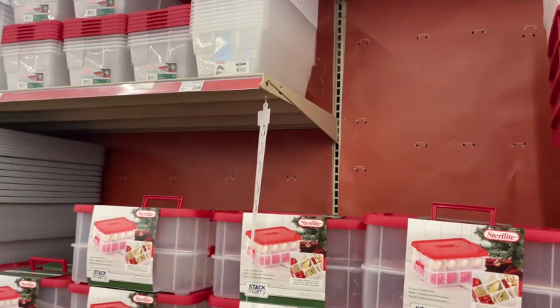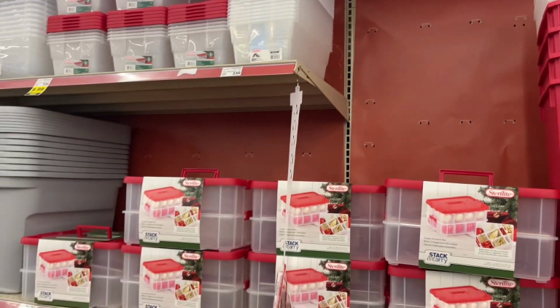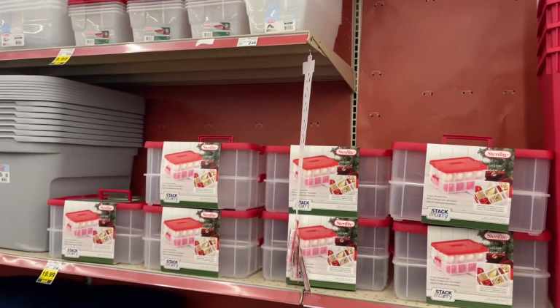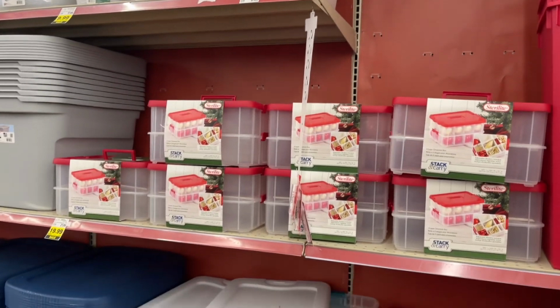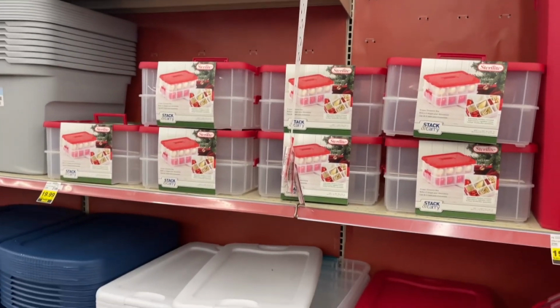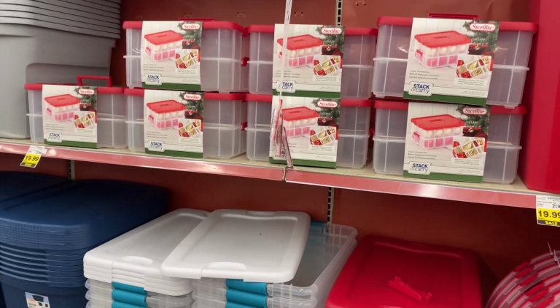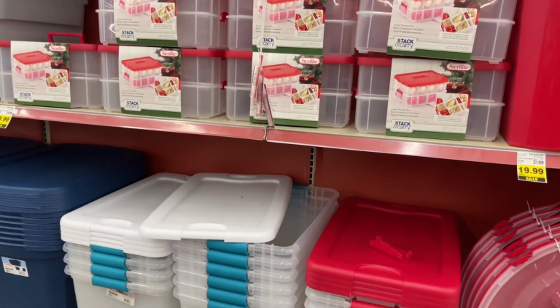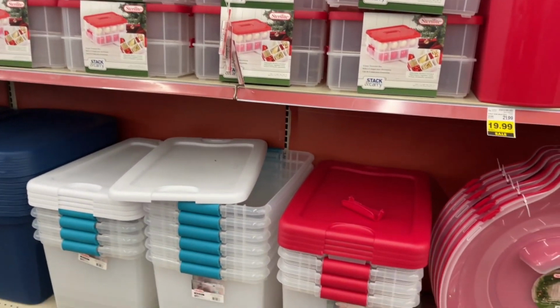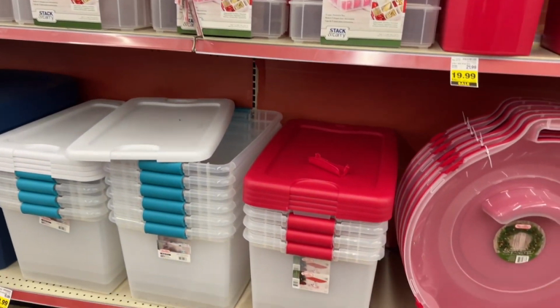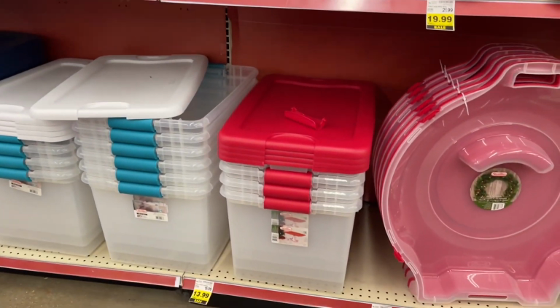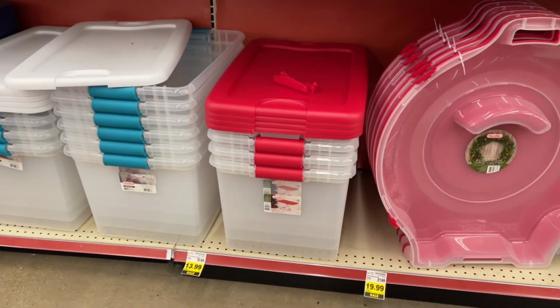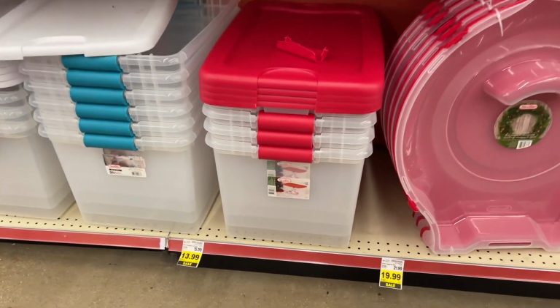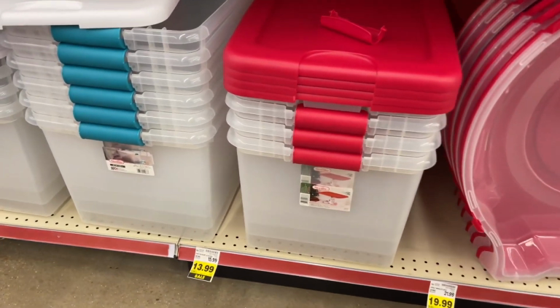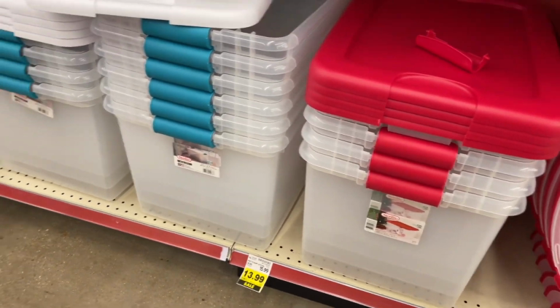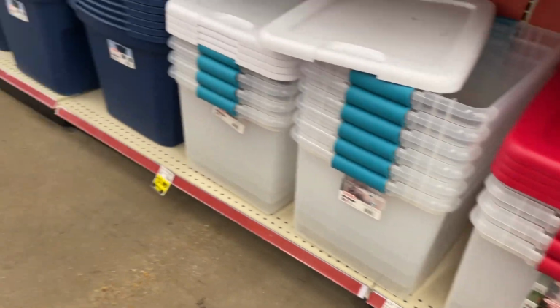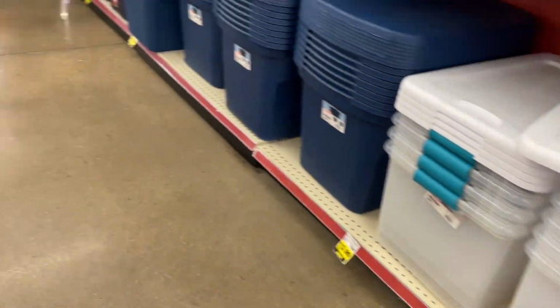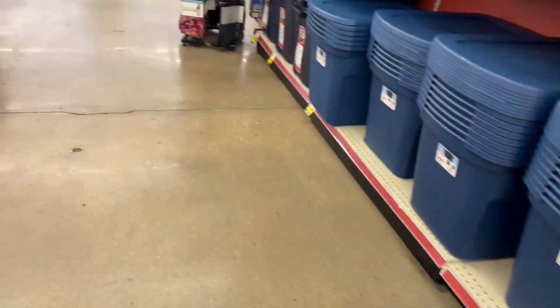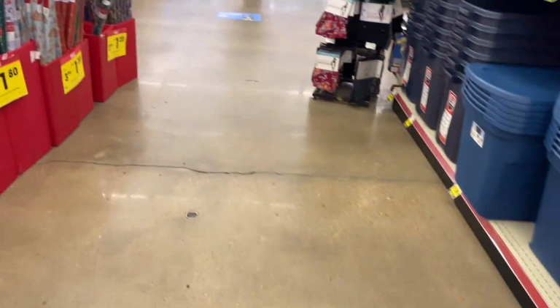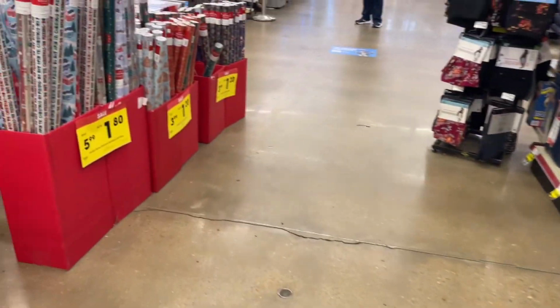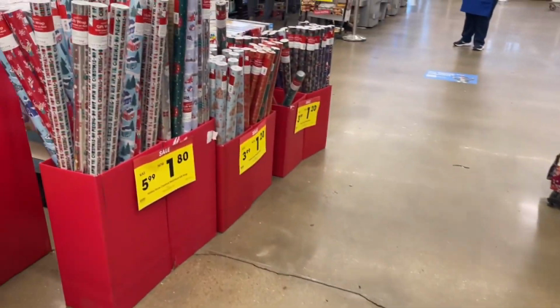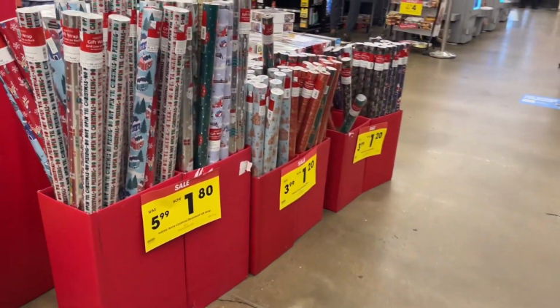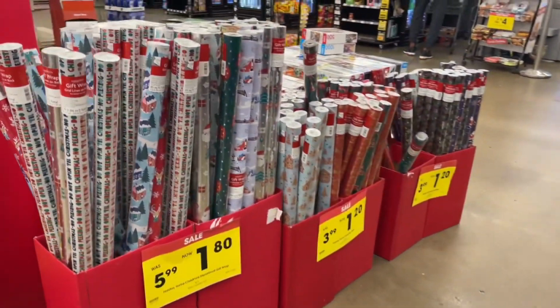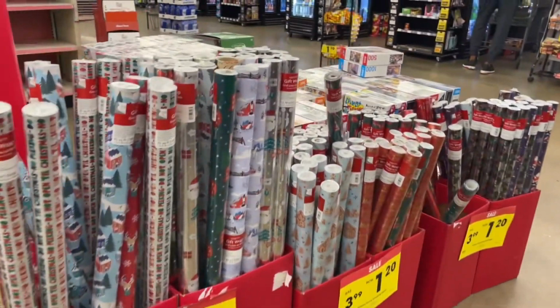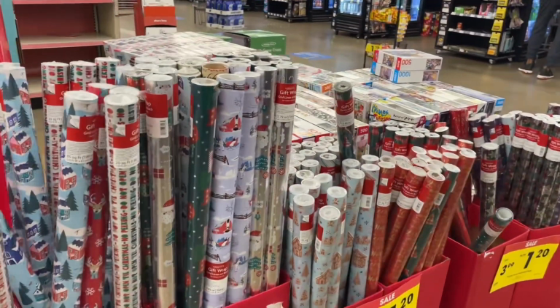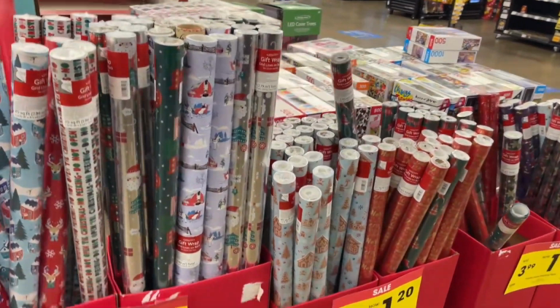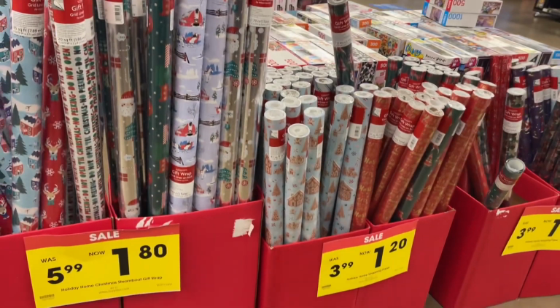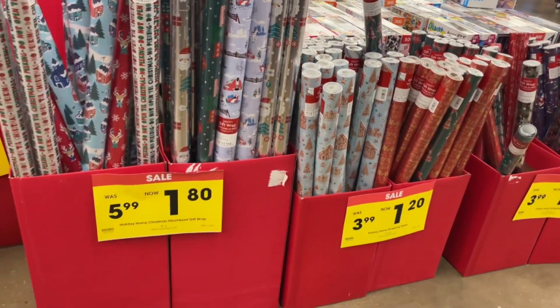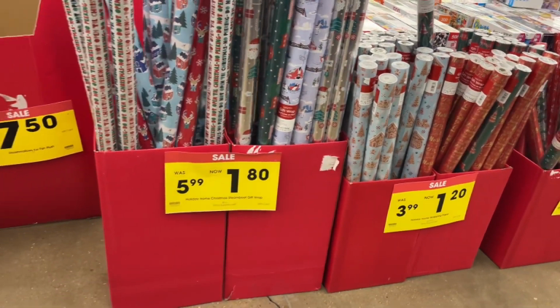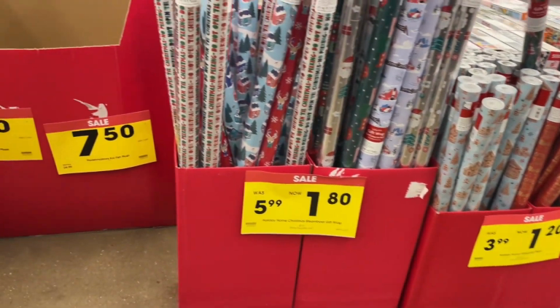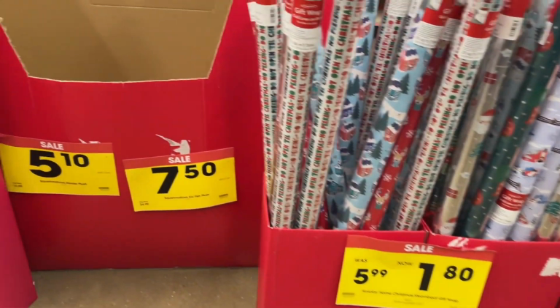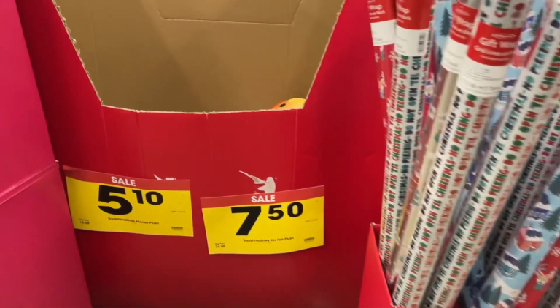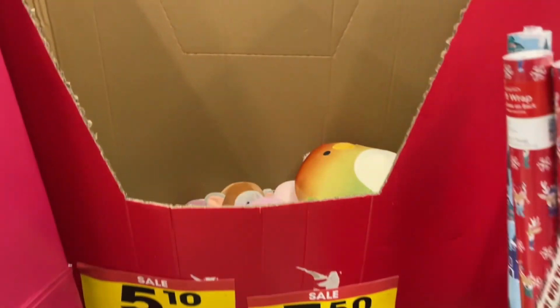The containers aren't as cheap as we'd want them to be, but I'll keep watching them because I'm pretty sure they'll keep decreasing in price. Wrapping paper is a dollar — well, some of it's a dollar twenty, some of it's a dollar eighty.